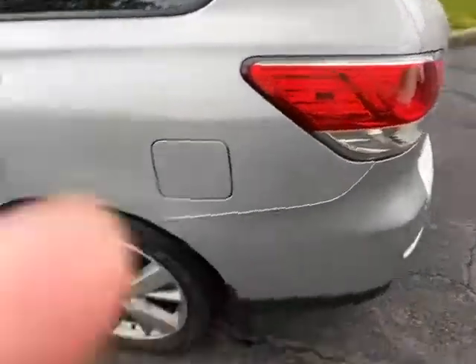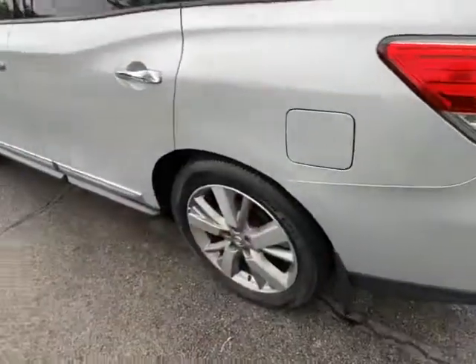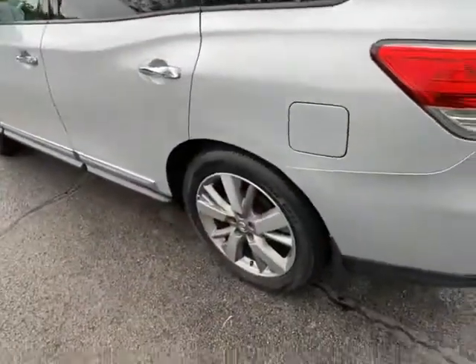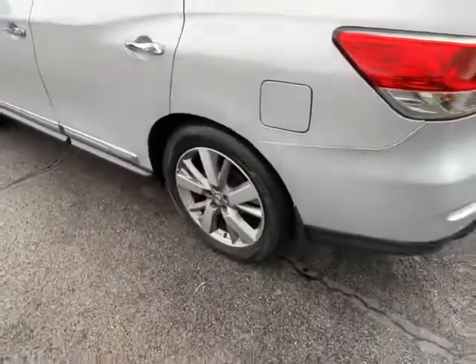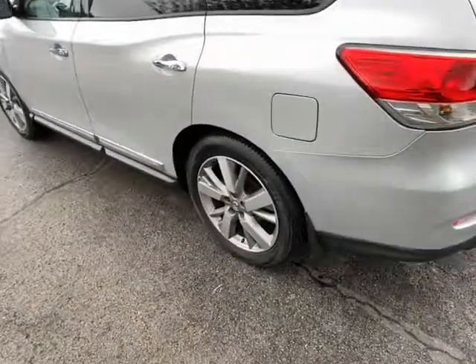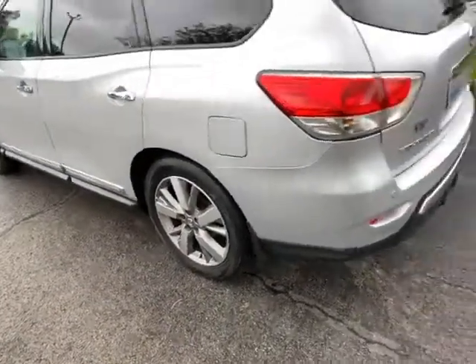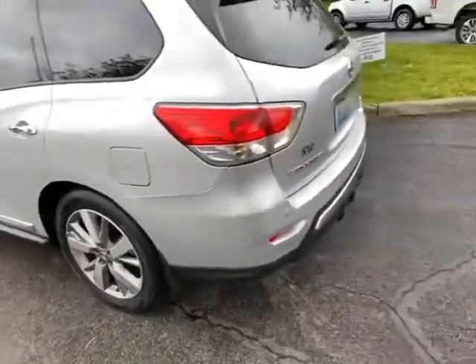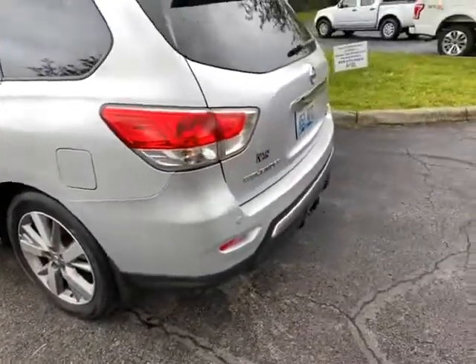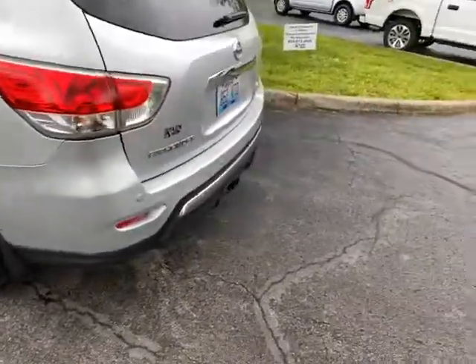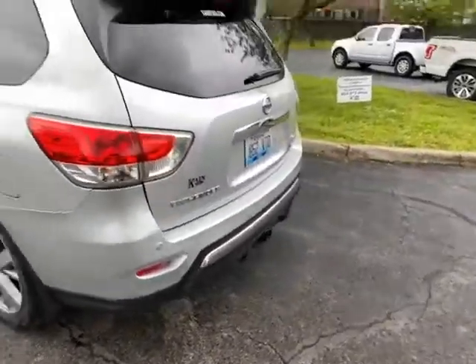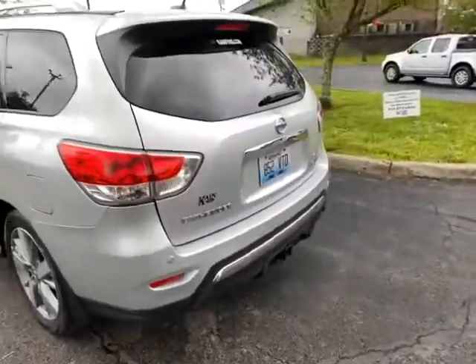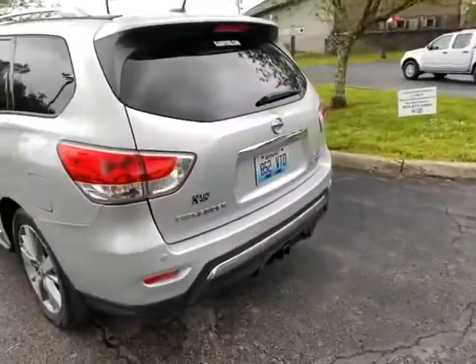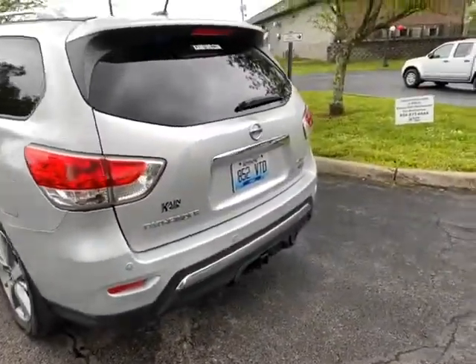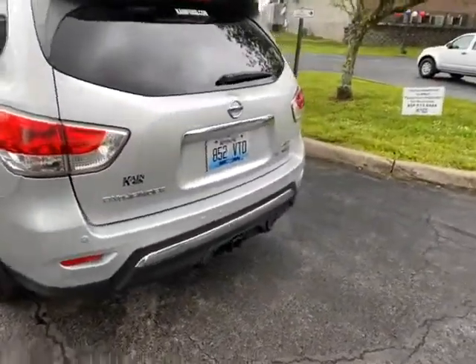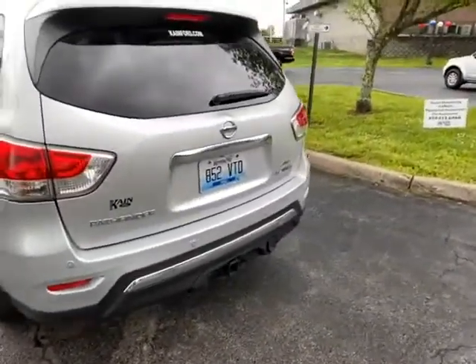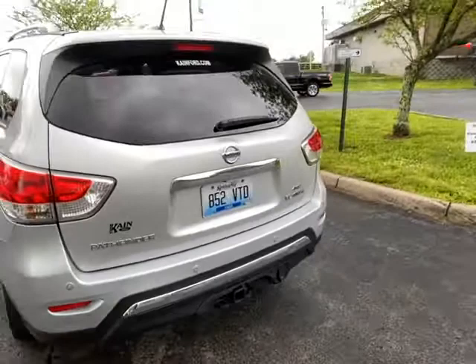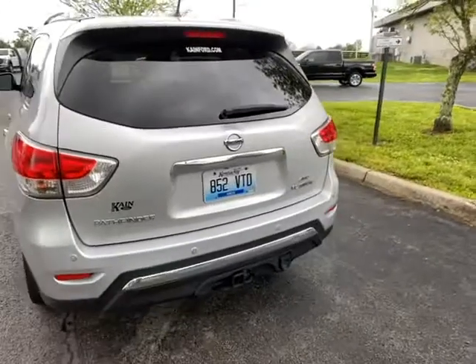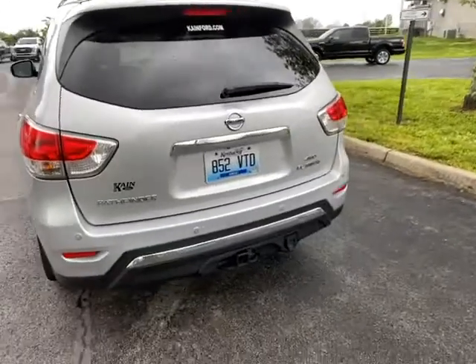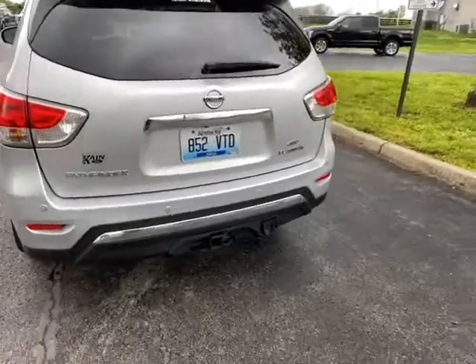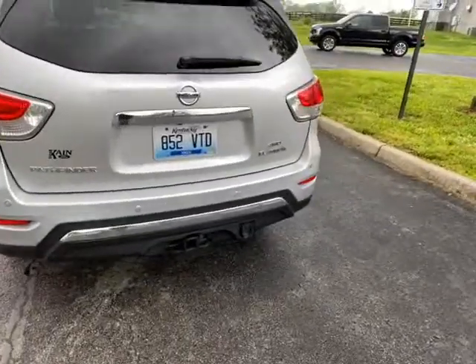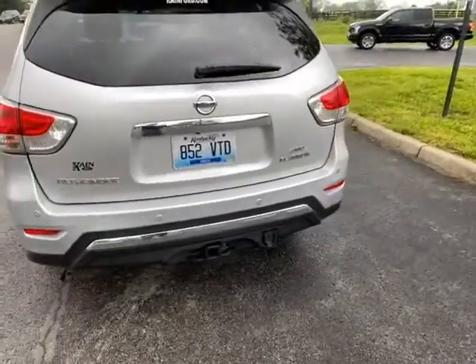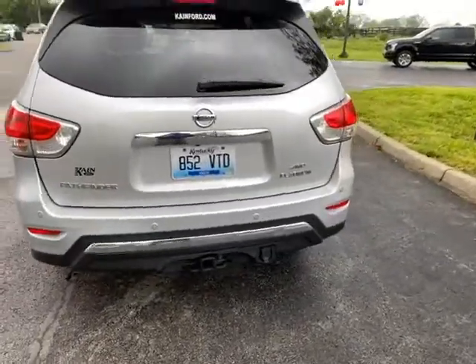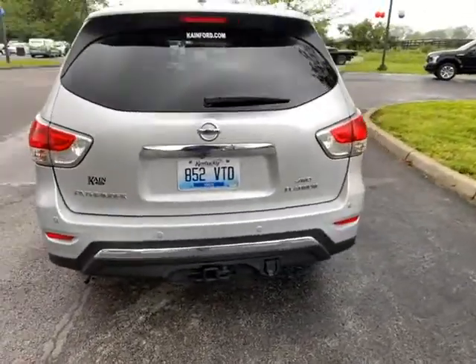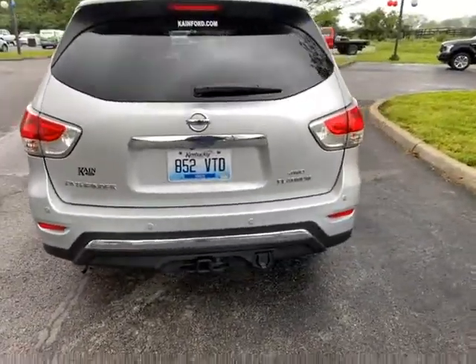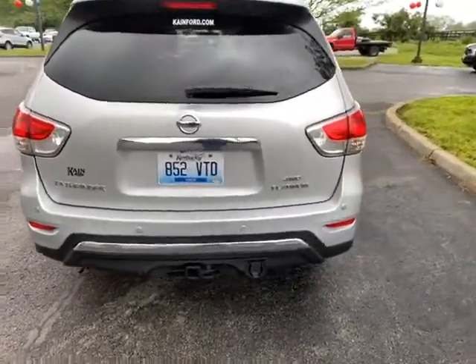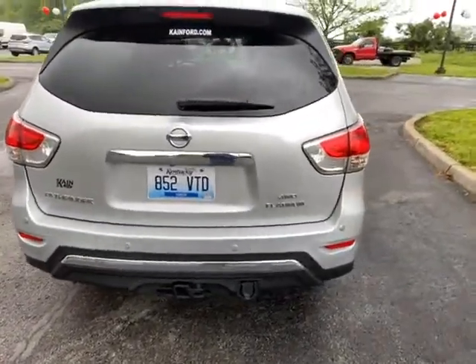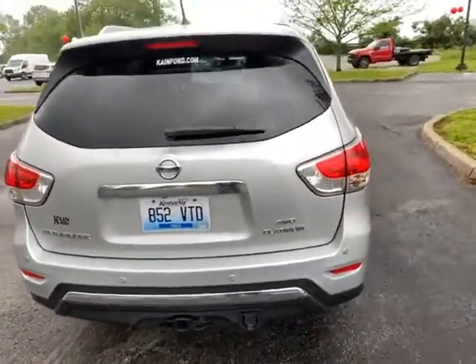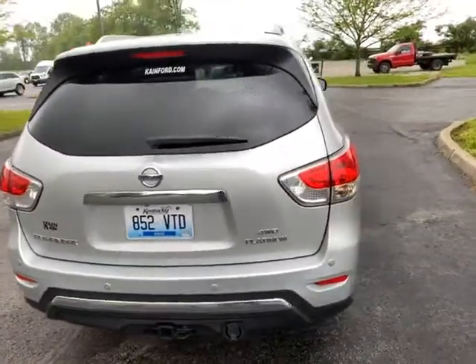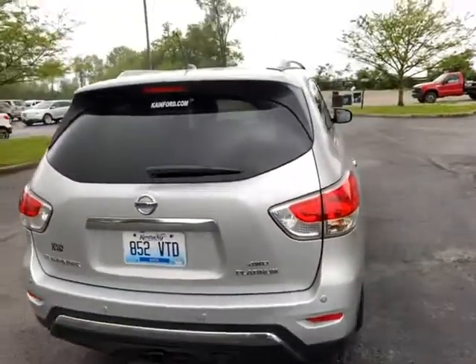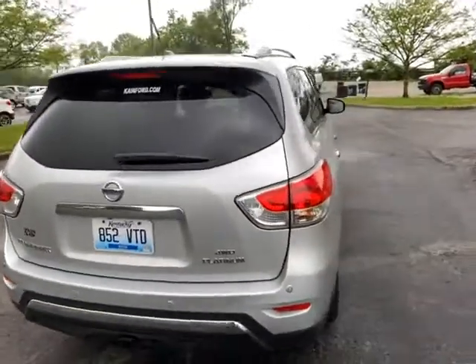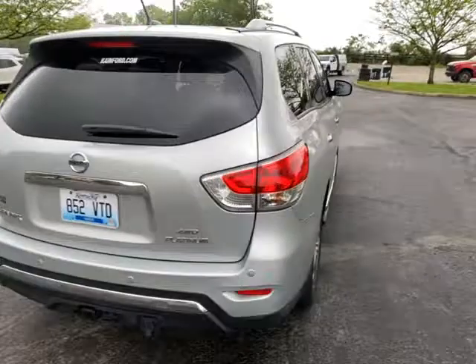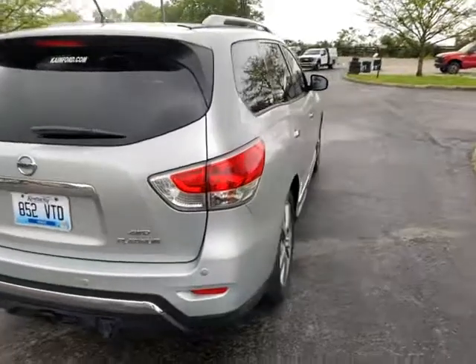Nice looking wheels and tires. Like I said, it is the Pathfinder Platinum four-wheel drive trailer towing package. It's a local trade here at Jack Kane Ford.